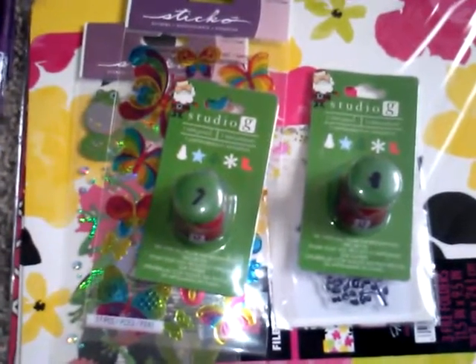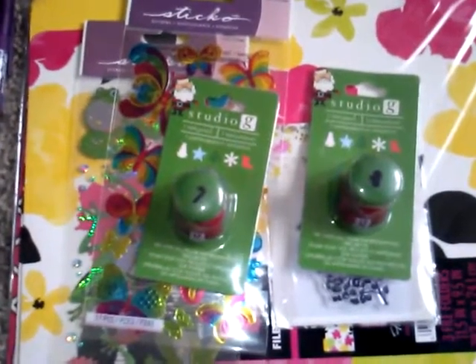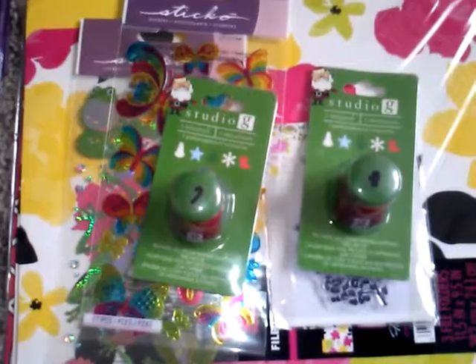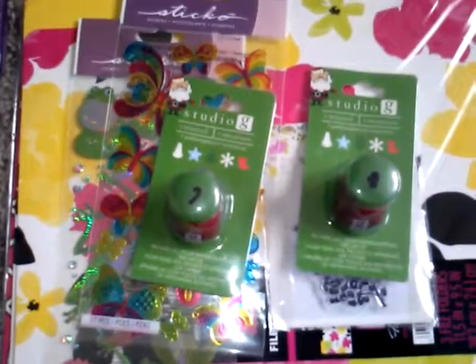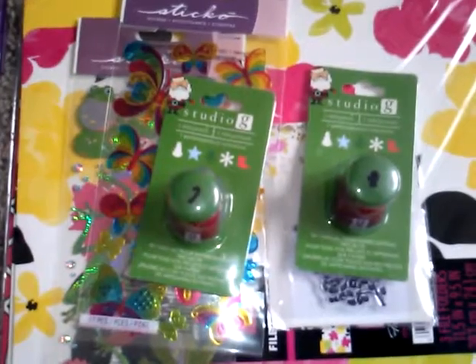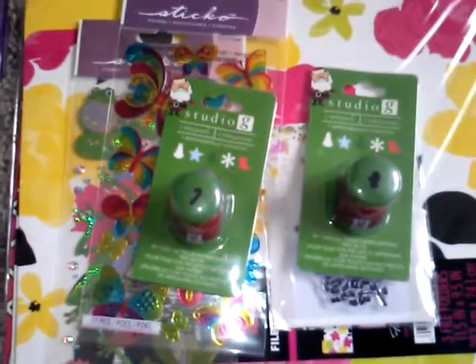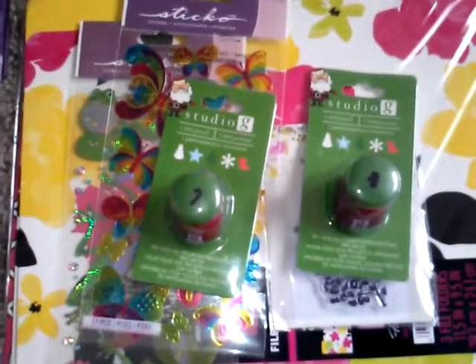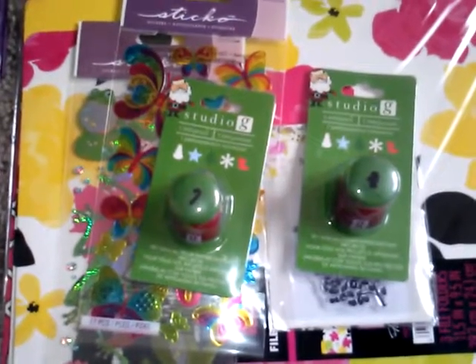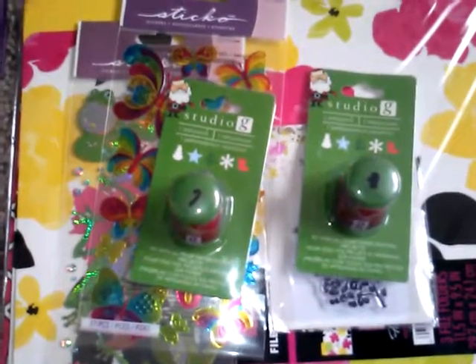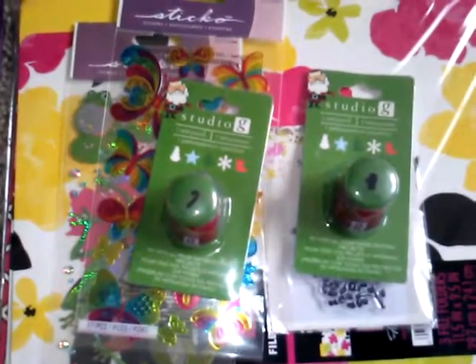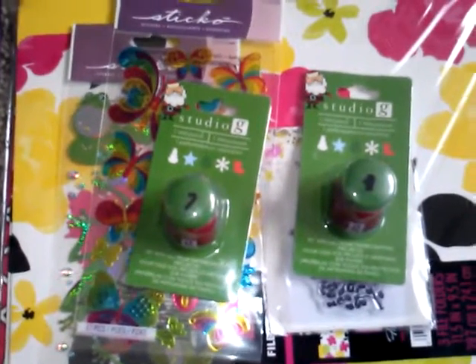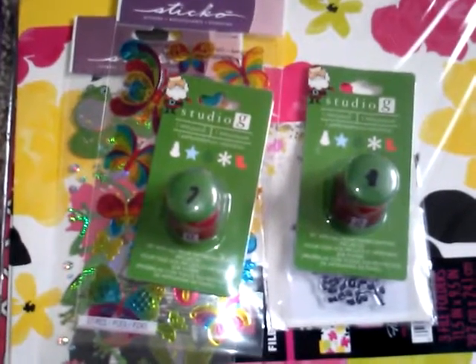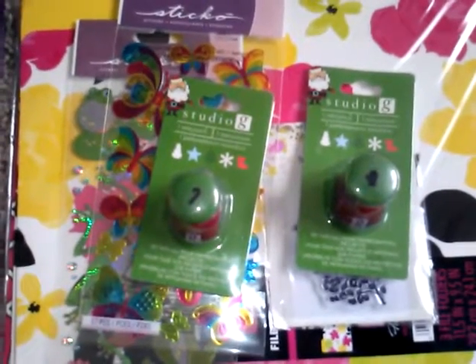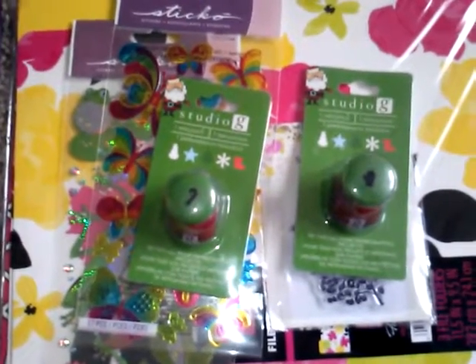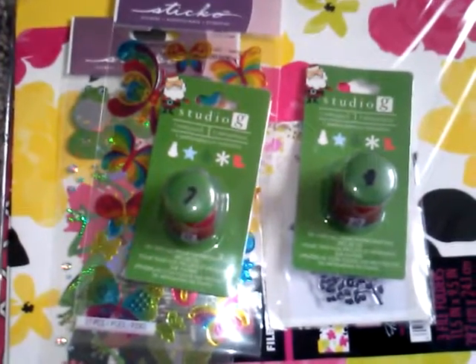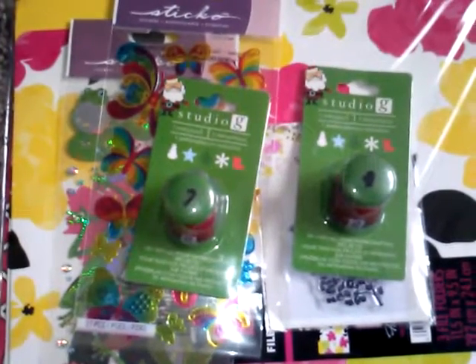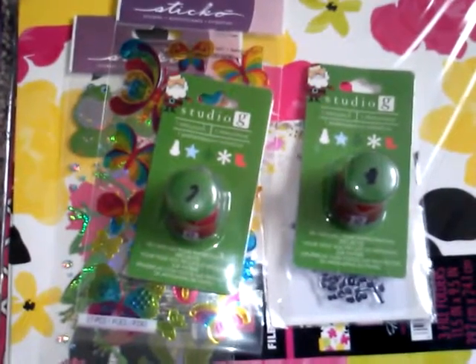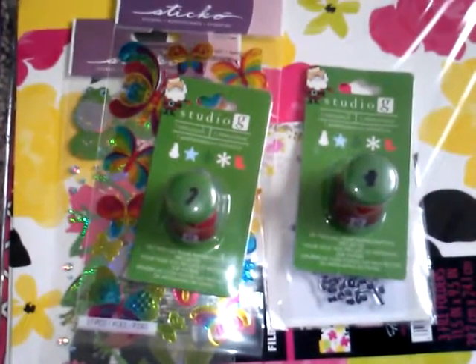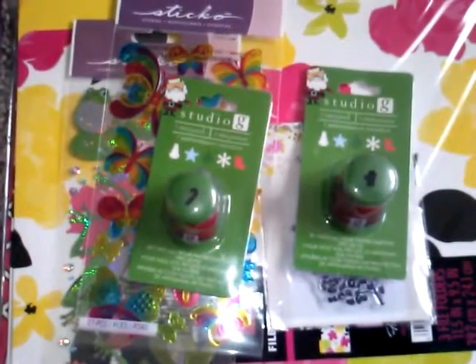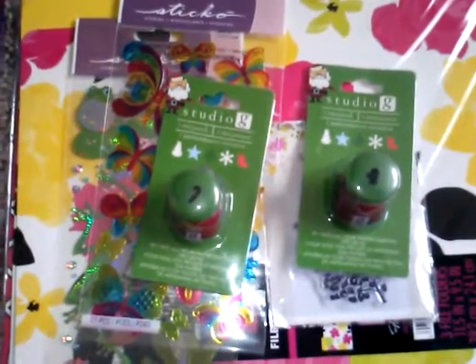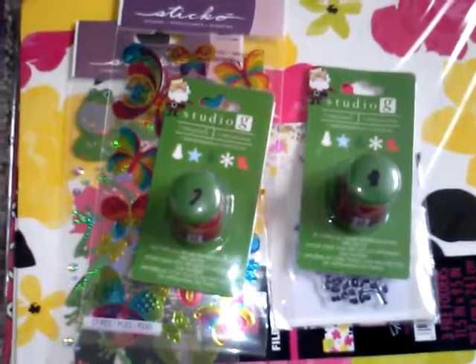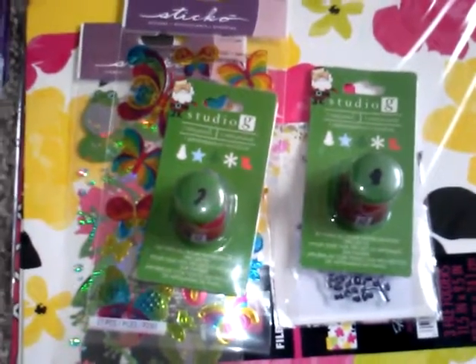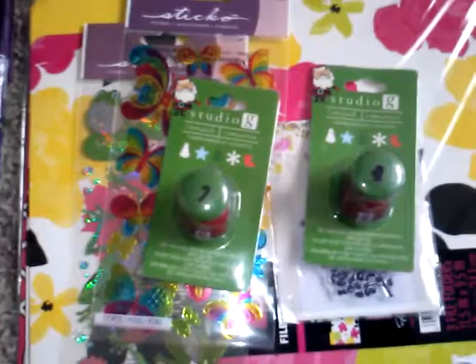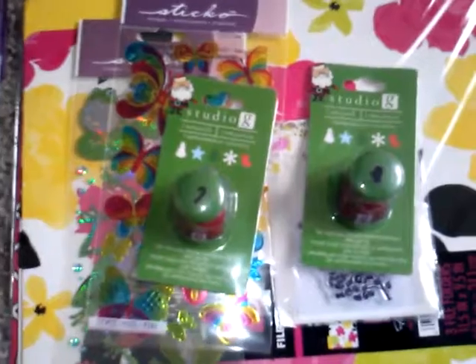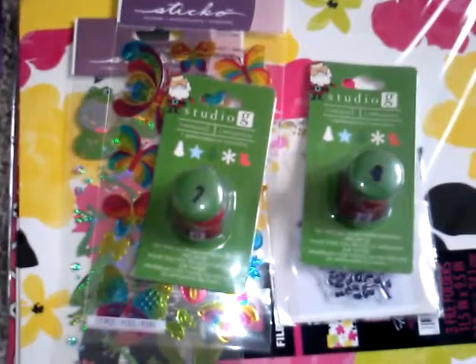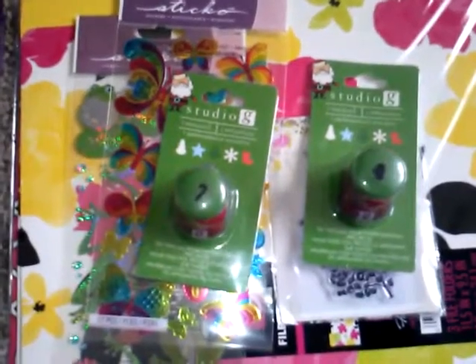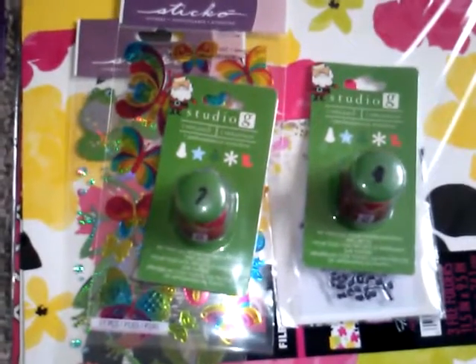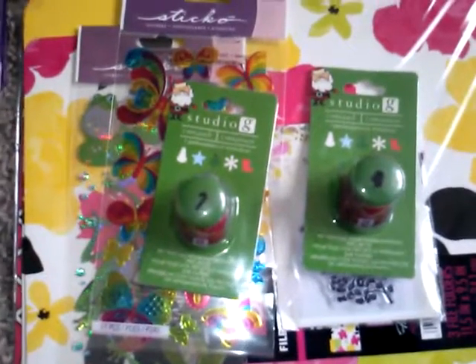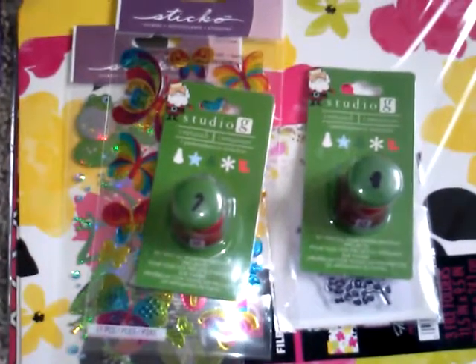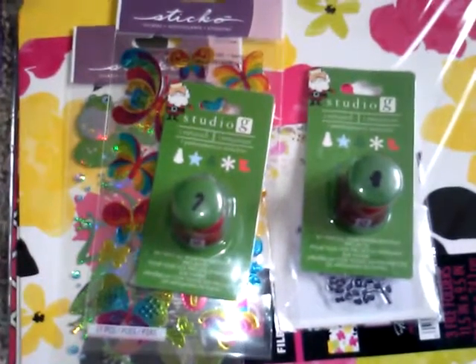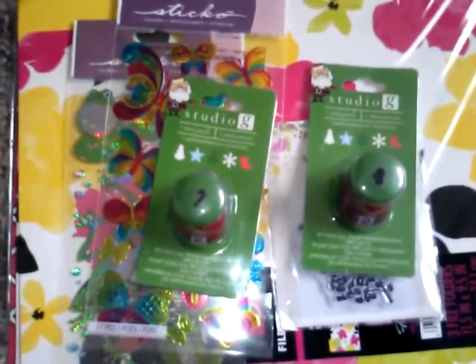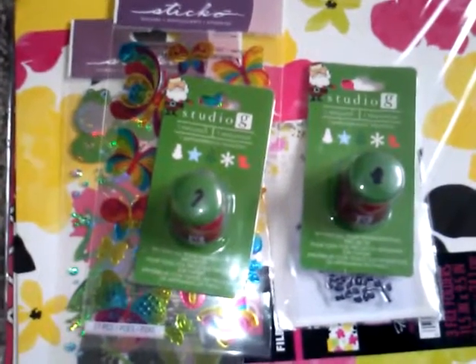I thought I would get more than this because this particular Walmart has a lot of cute crafting stuff usually on clearance, and I went there and didn't have too many things in there, but this is what I got.